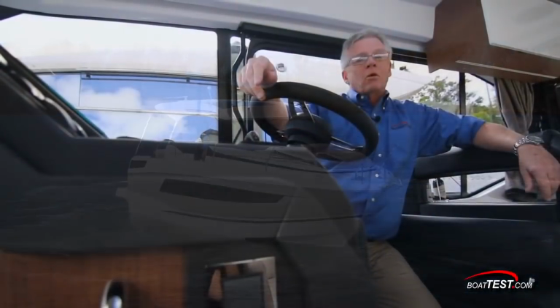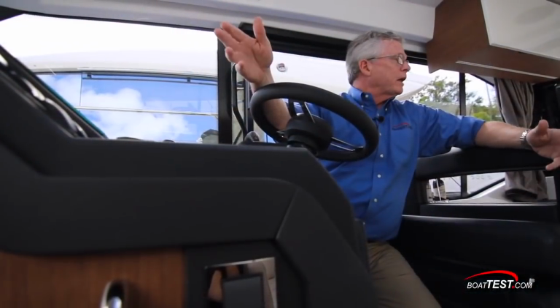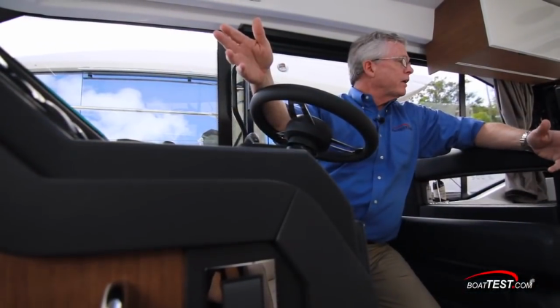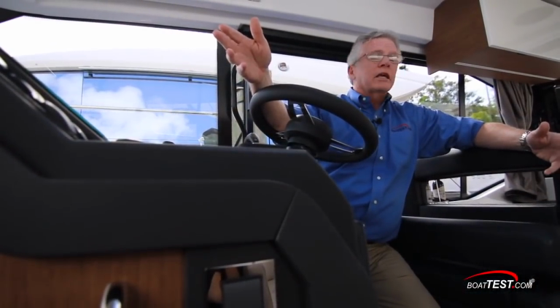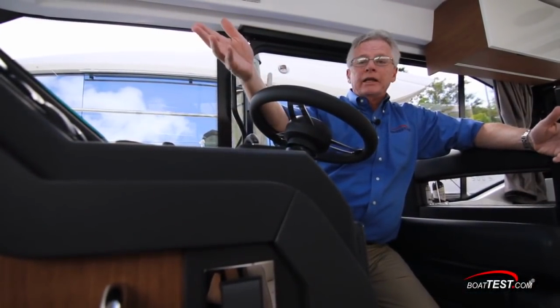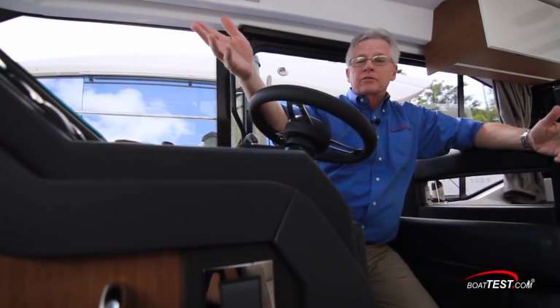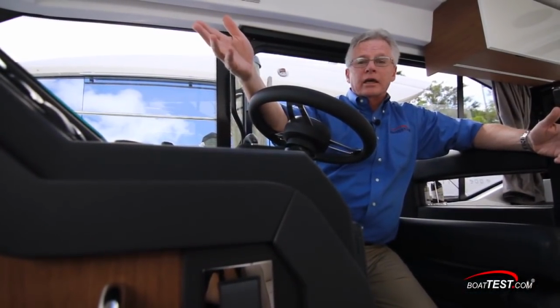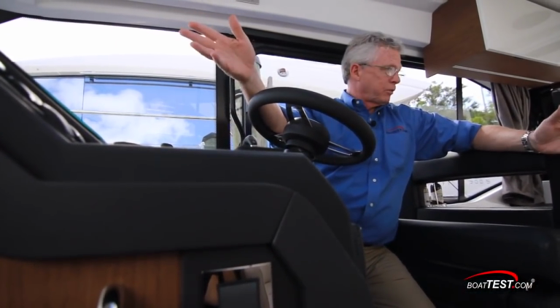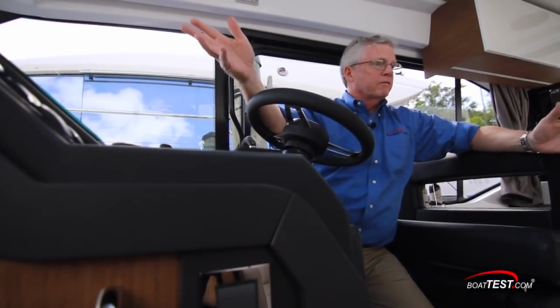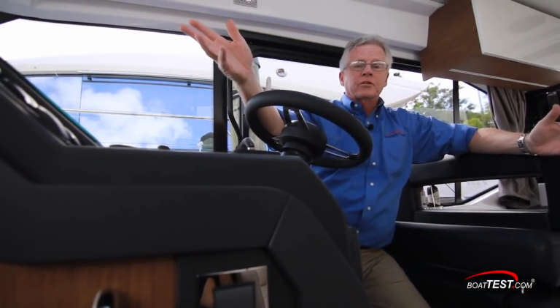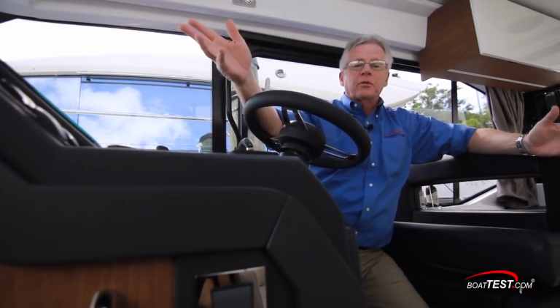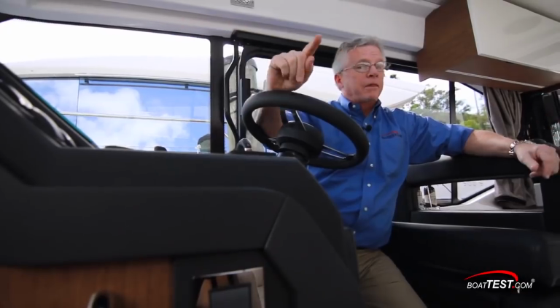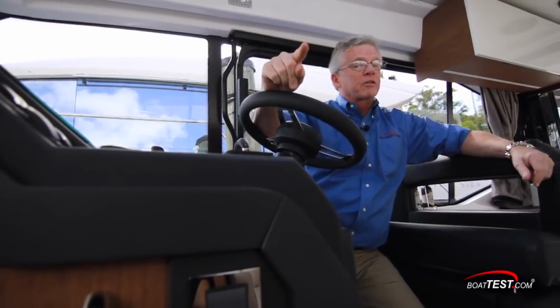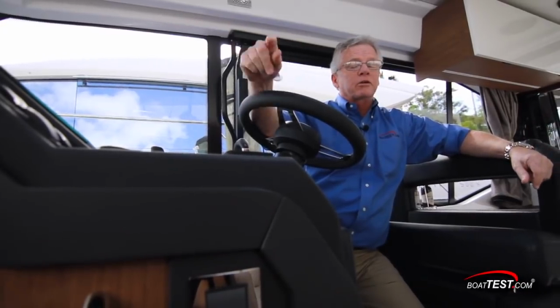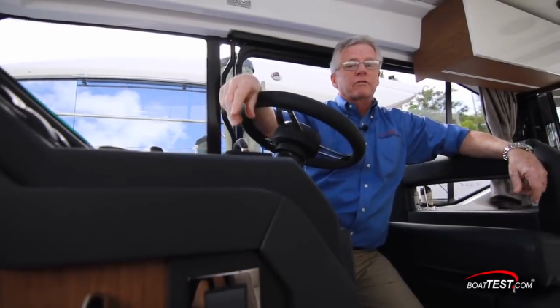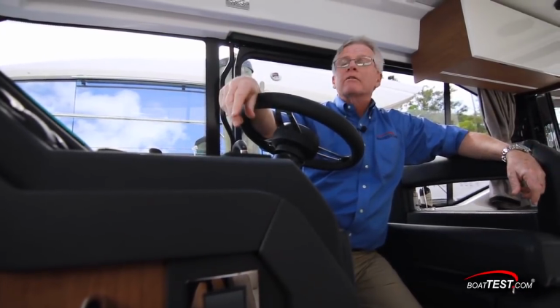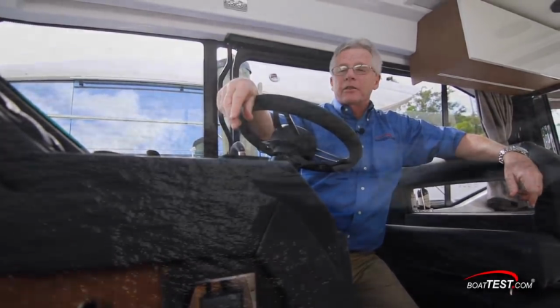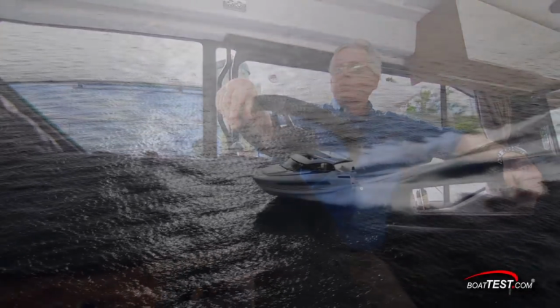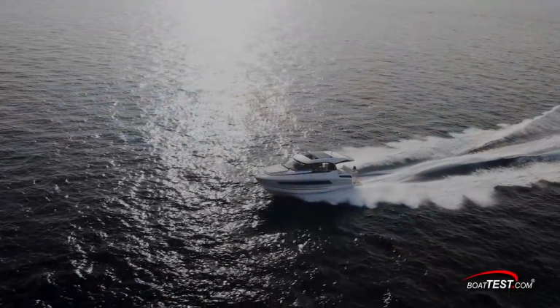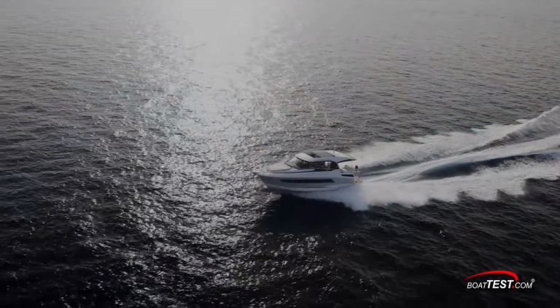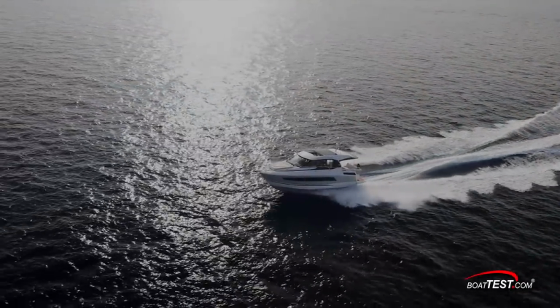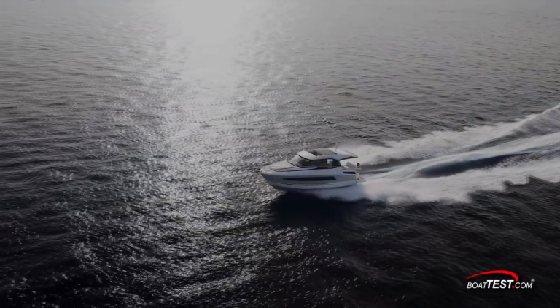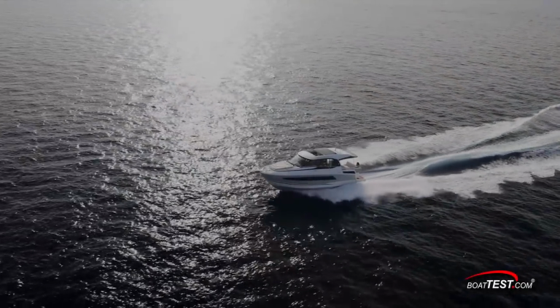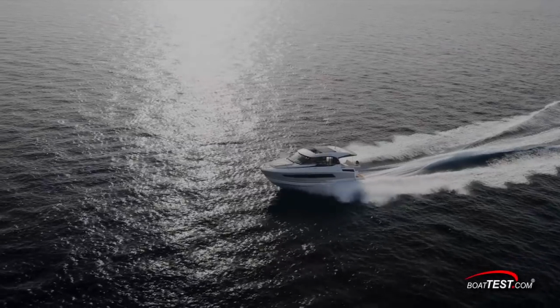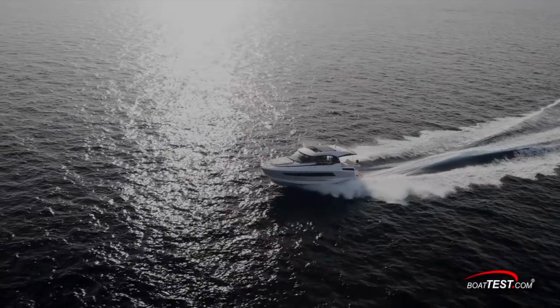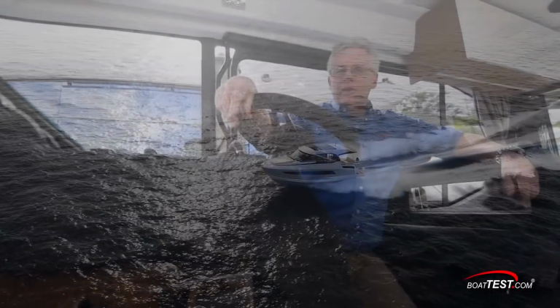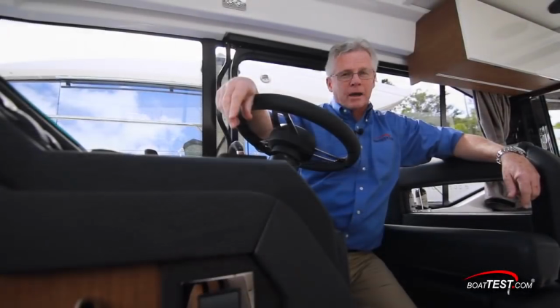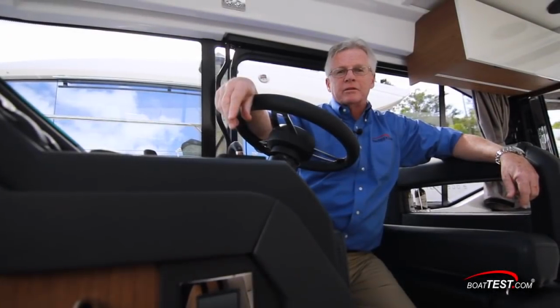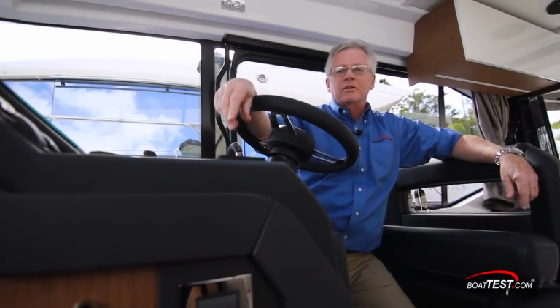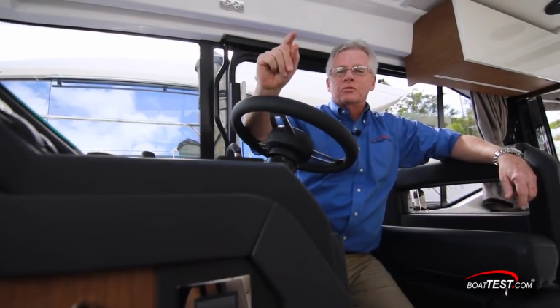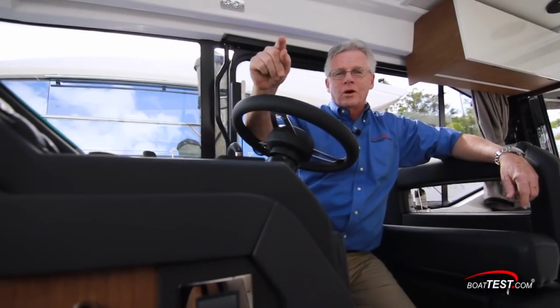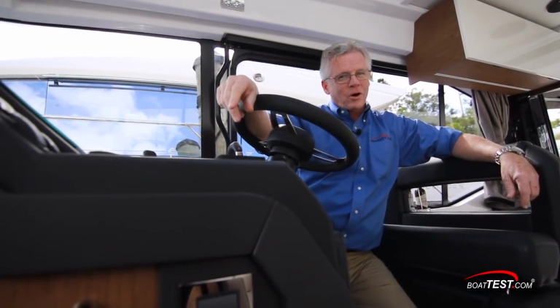We've got ease of handling and ease of docking, plus versatility throughout — but that's another video, so be sure to look for it. That's my full sea trial of the NC-33 from Jeanneau. For BoatTest.com, I'm Captain Steve. We'll see you on the water.